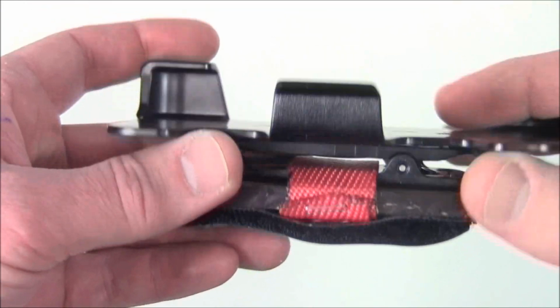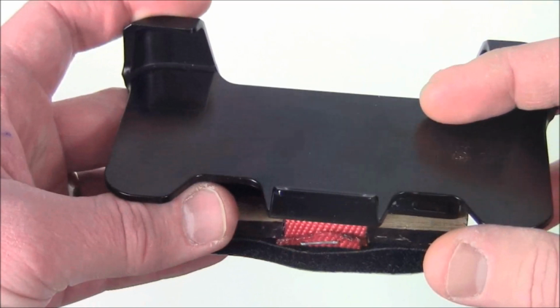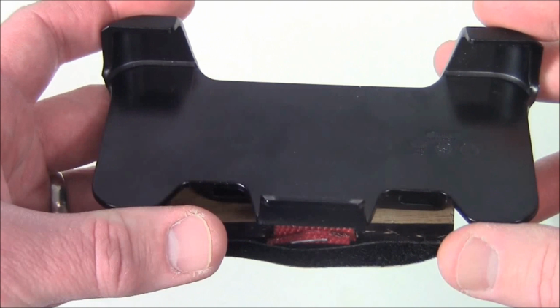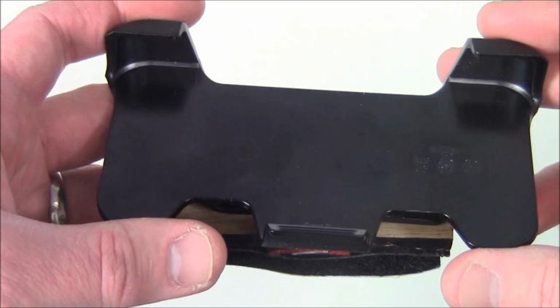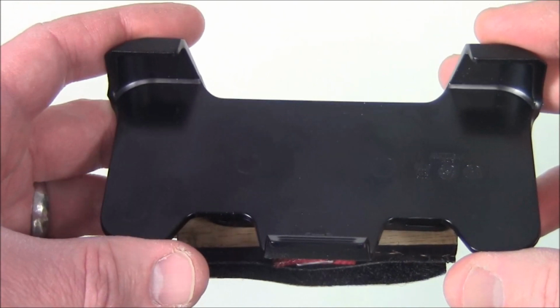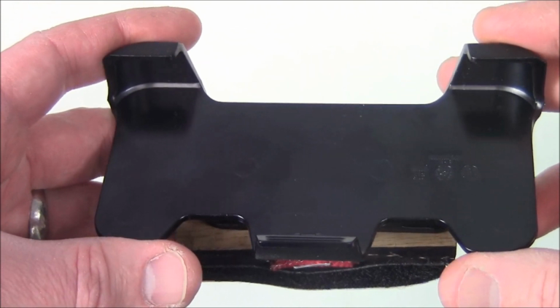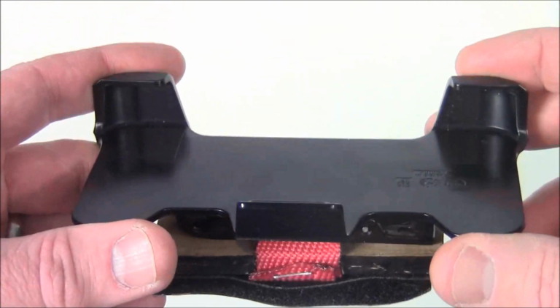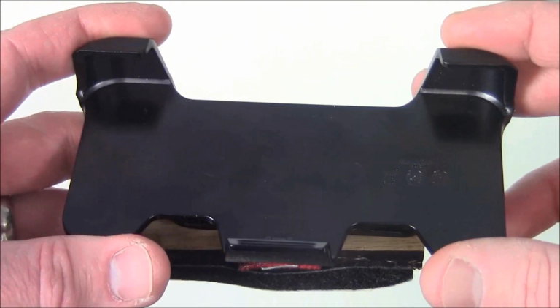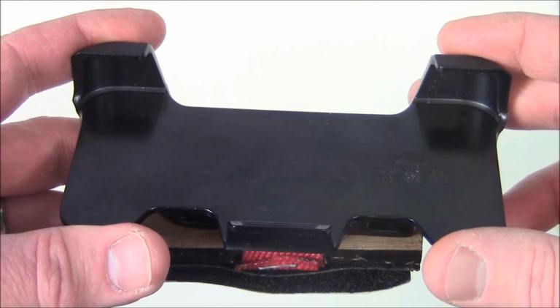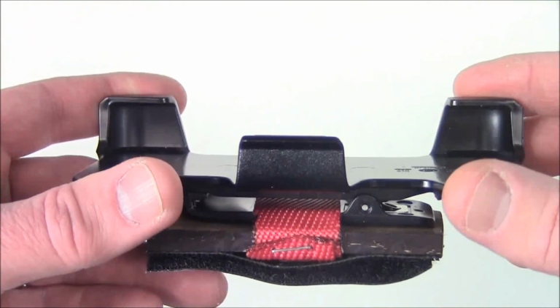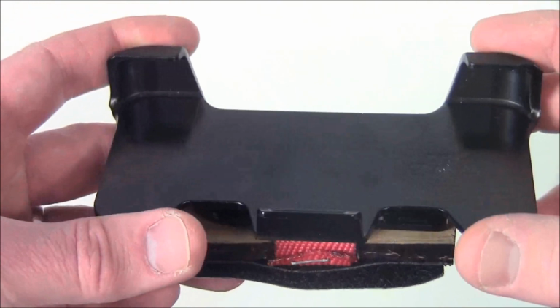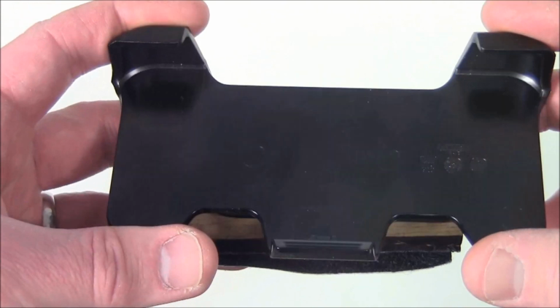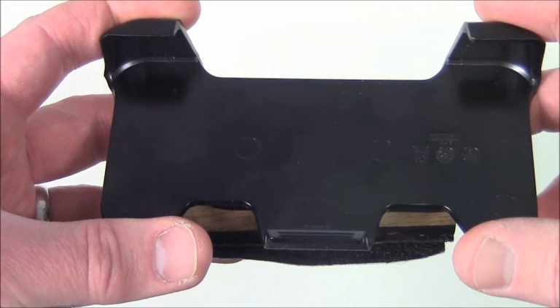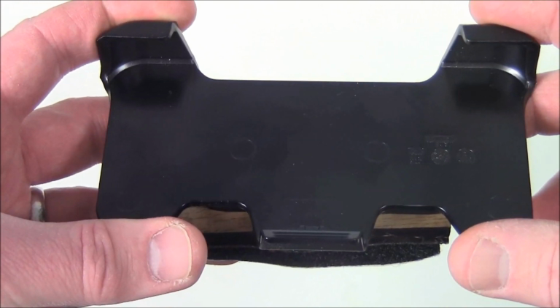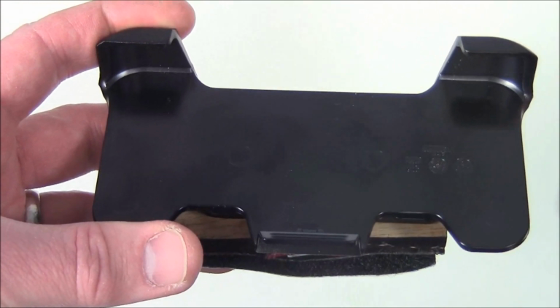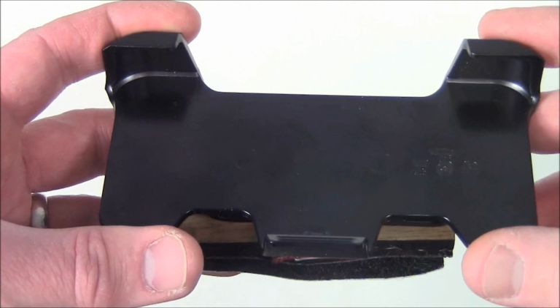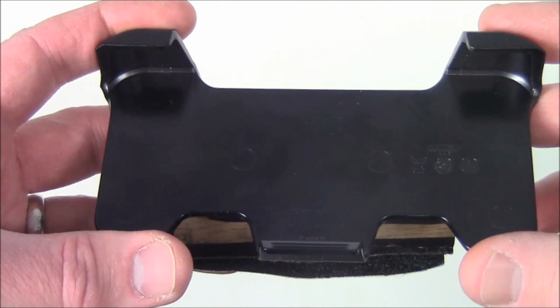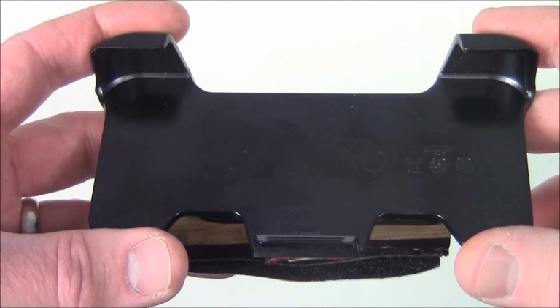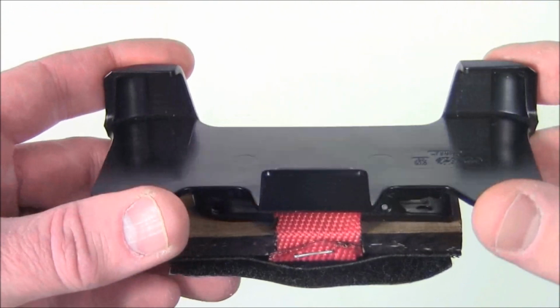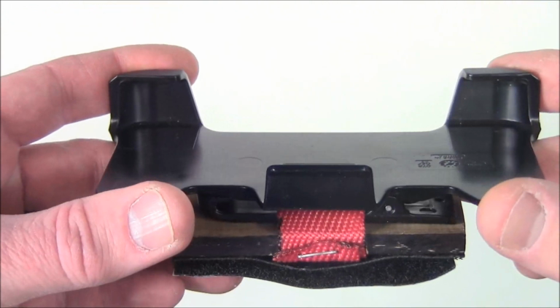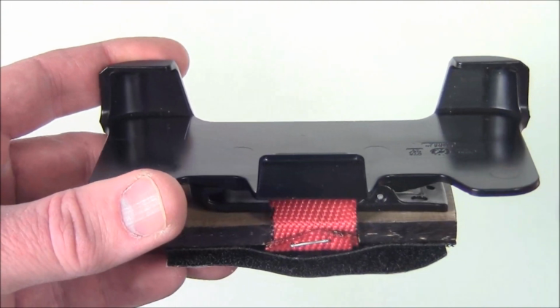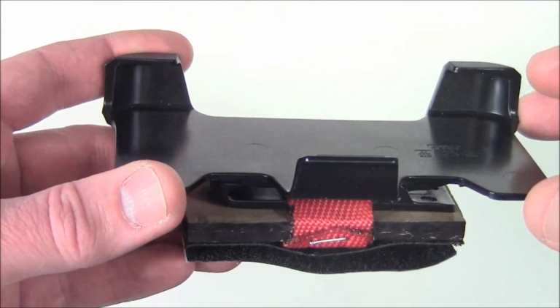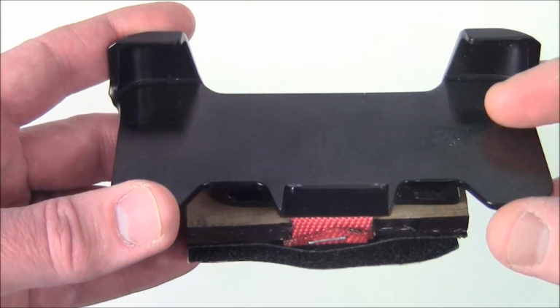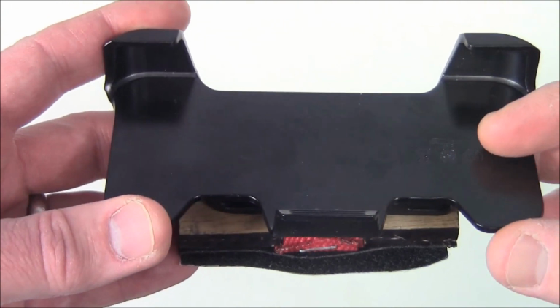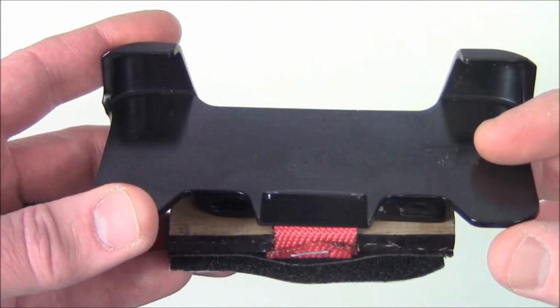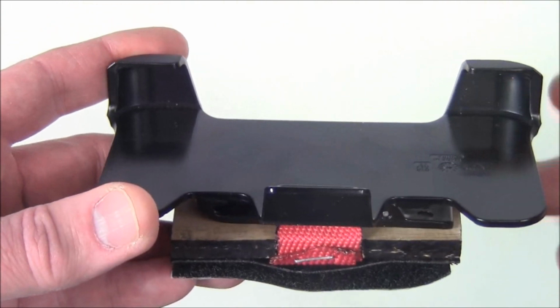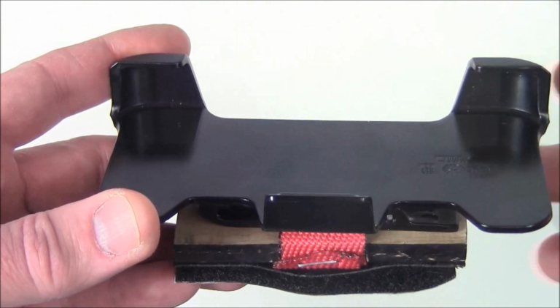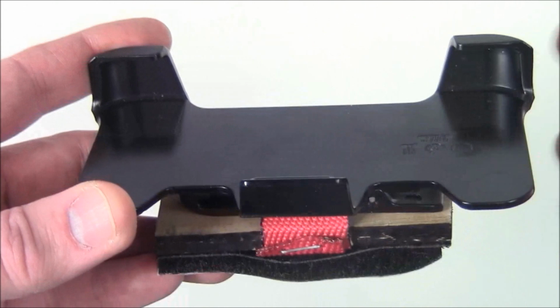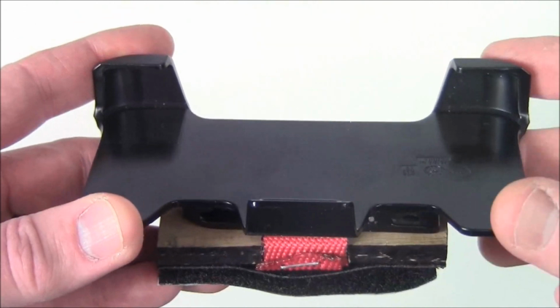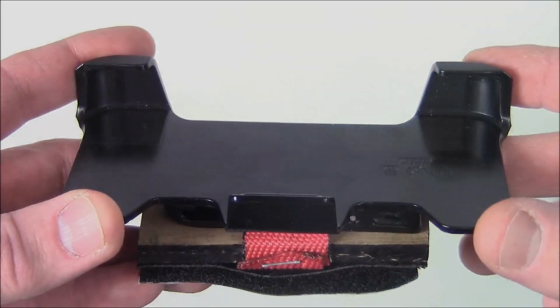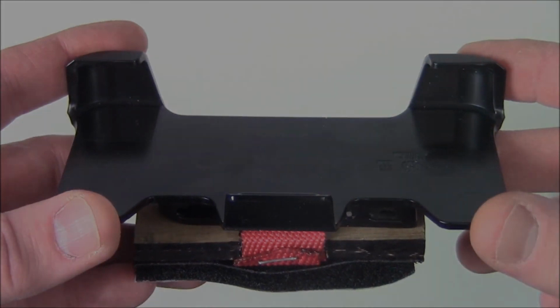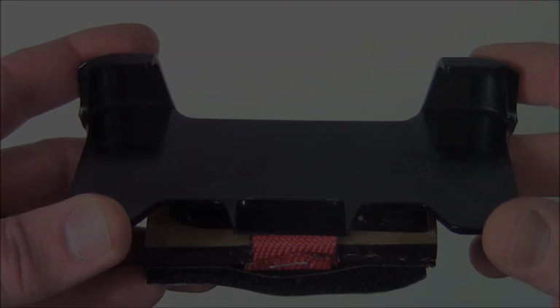Let me show you what this looks like all set up — maybe this will be a helpful tip on how to secure your phone when traveling in the car without having it in your pocket or jostling around in a cup holder.